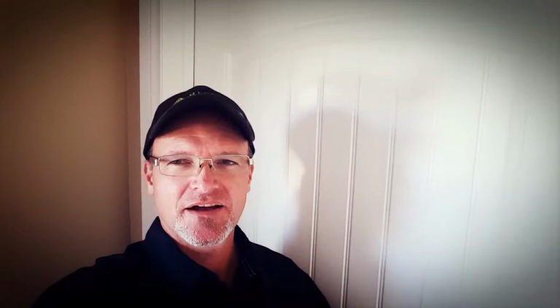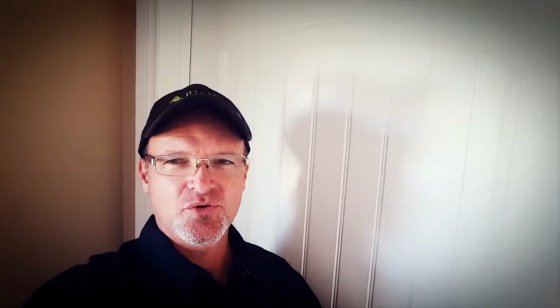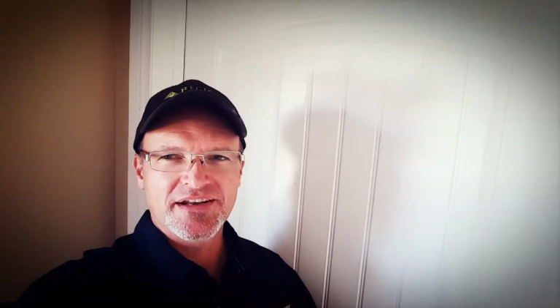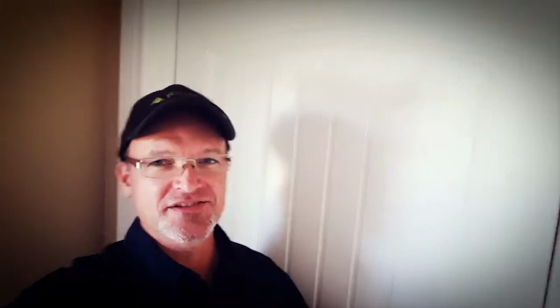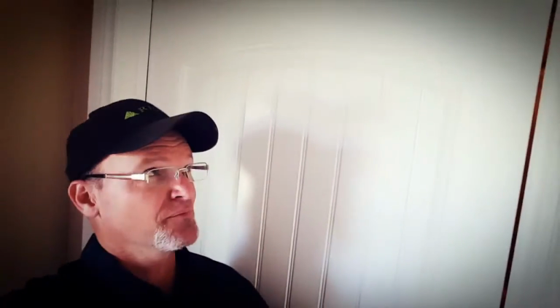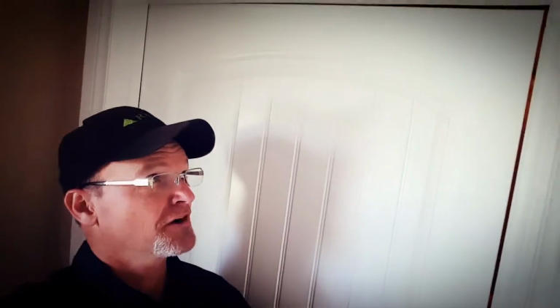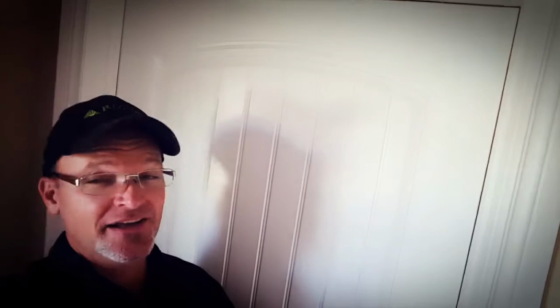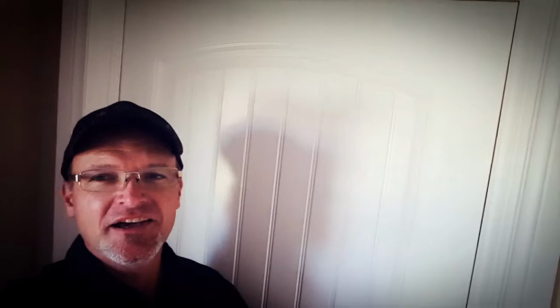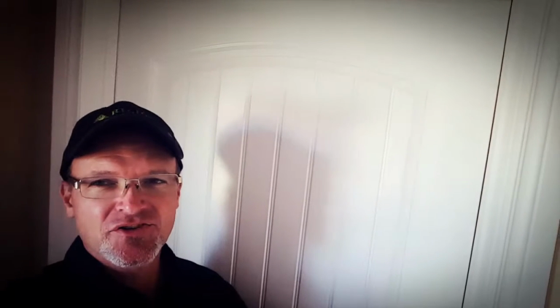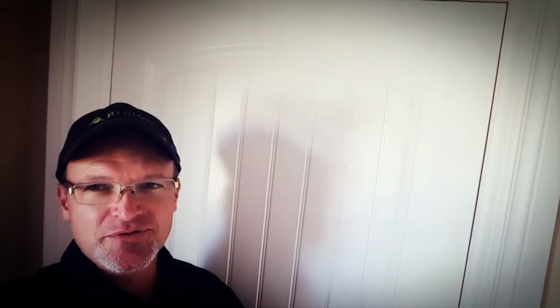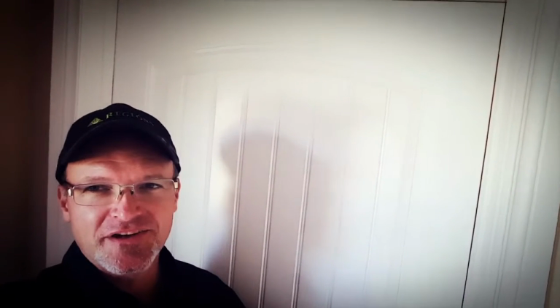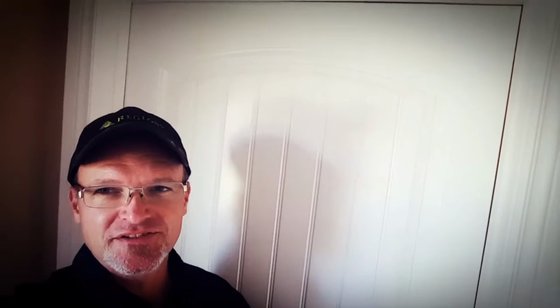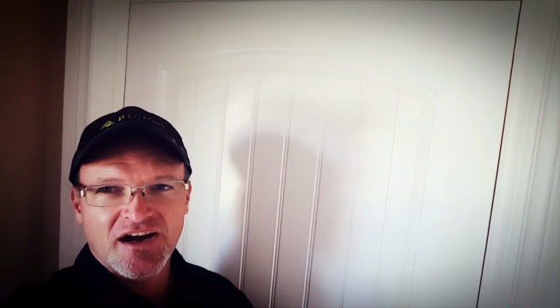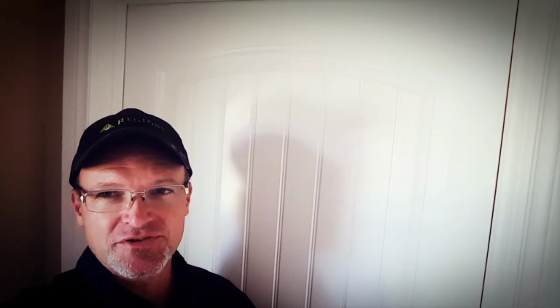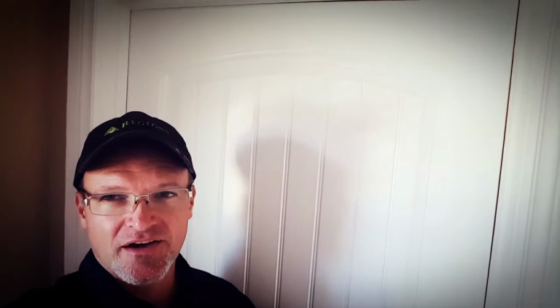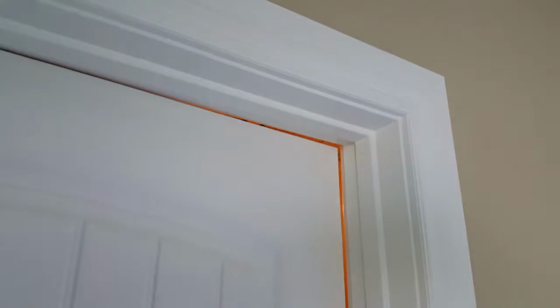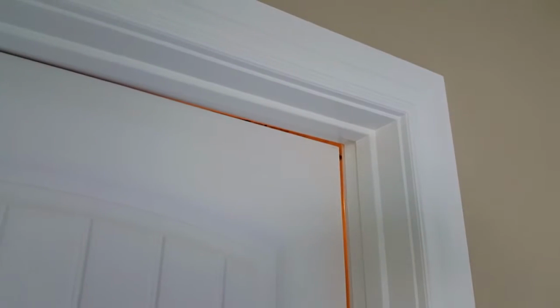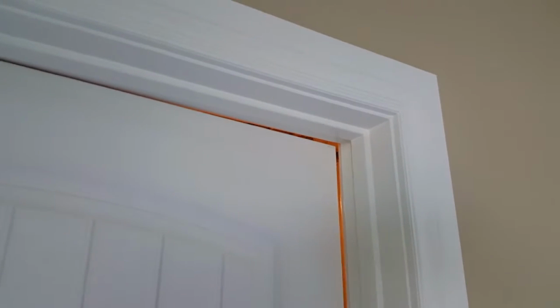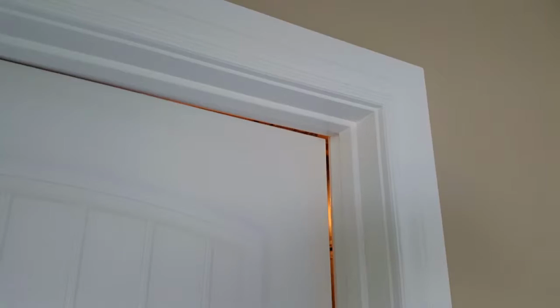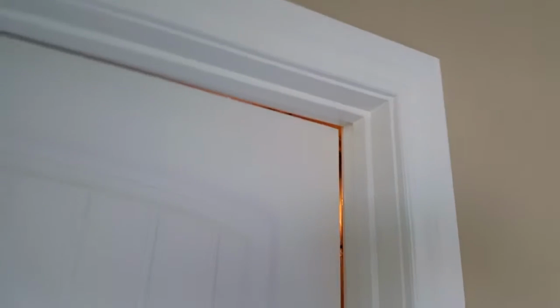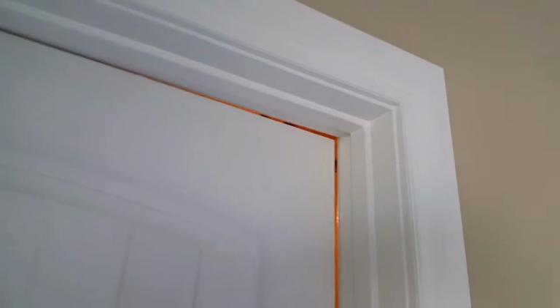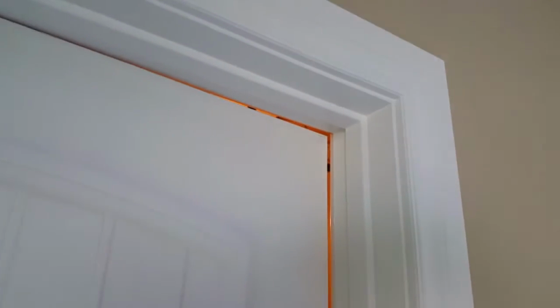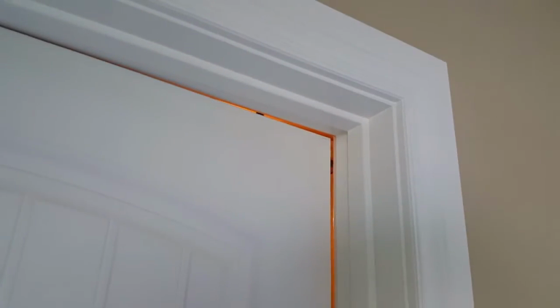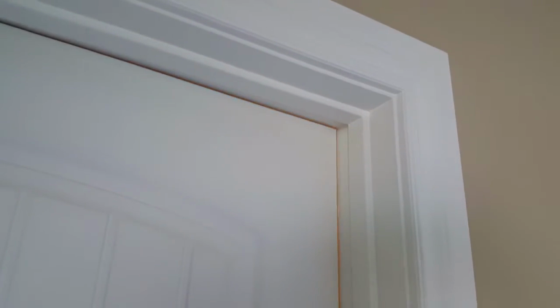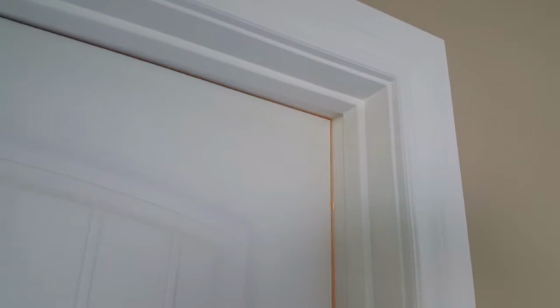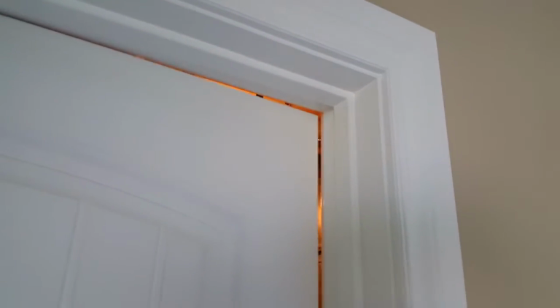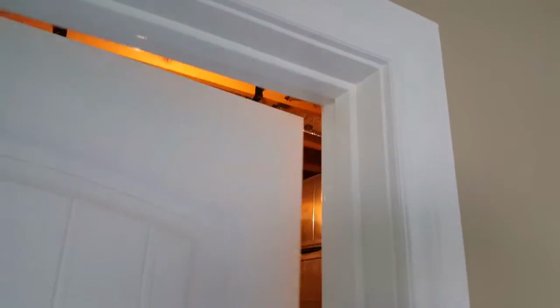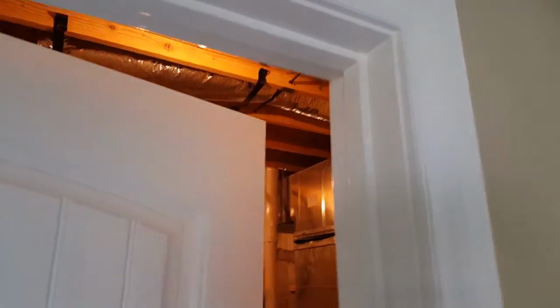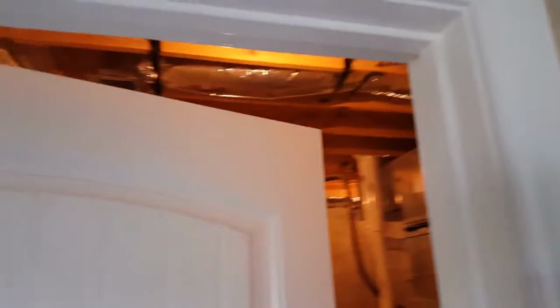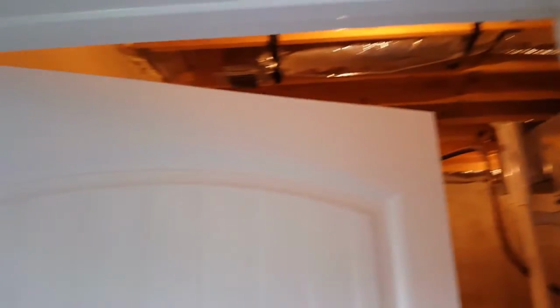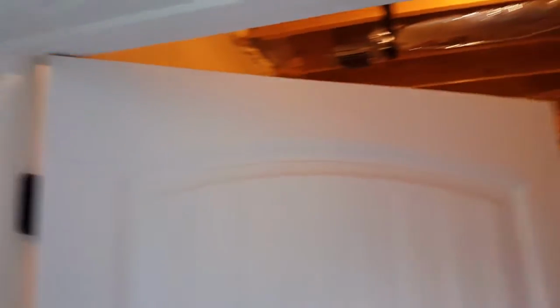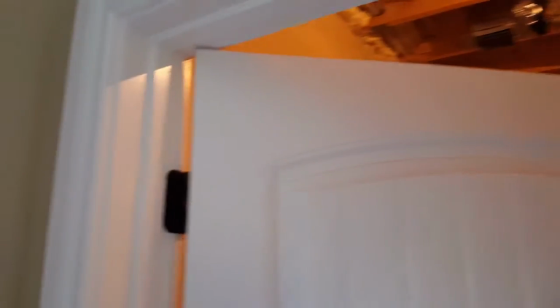A door hitting its jamb — frustrating. Did you know there's an easy way to fix this? I'm going to show you how. This door is hitting its jamb, that's obvious by the paint that's been removed. There are three hinges on this door.